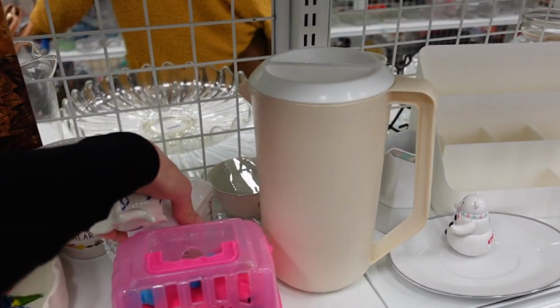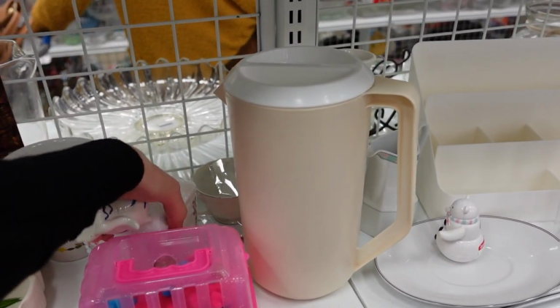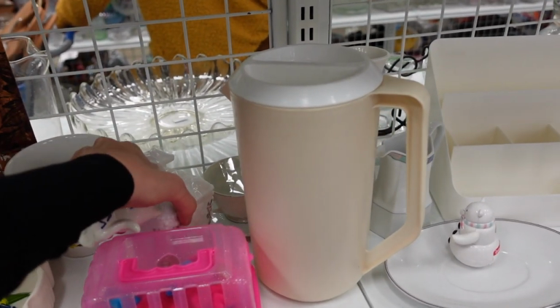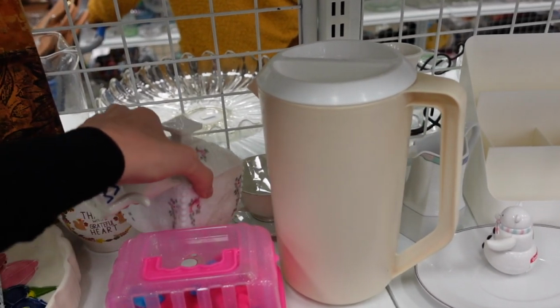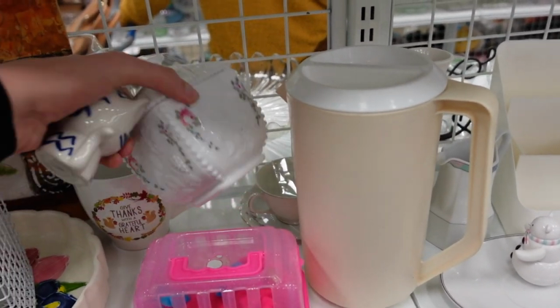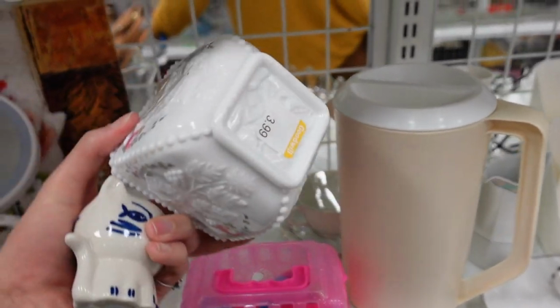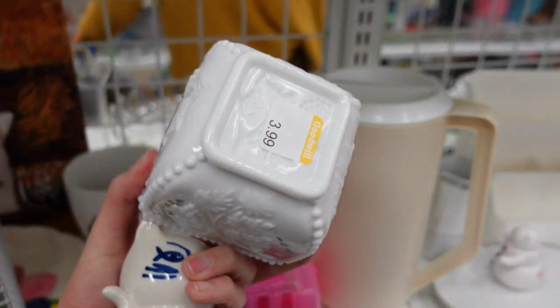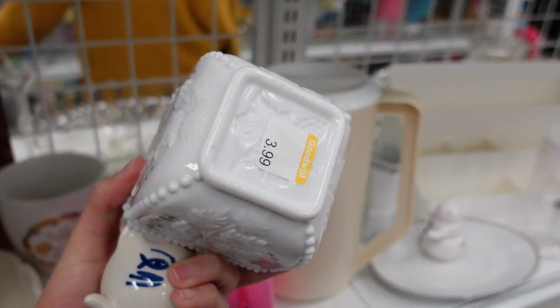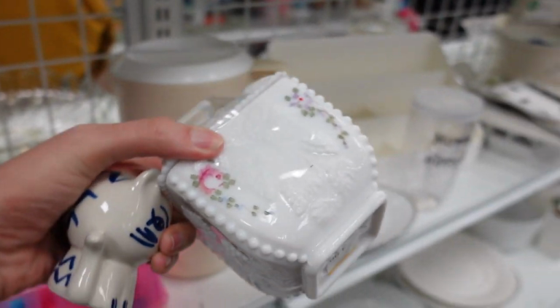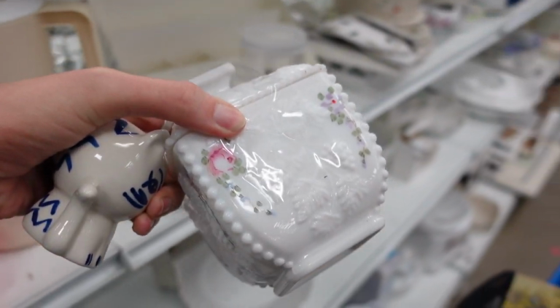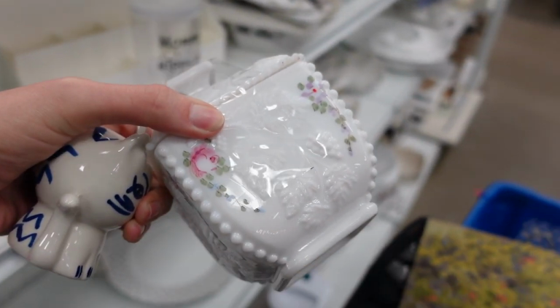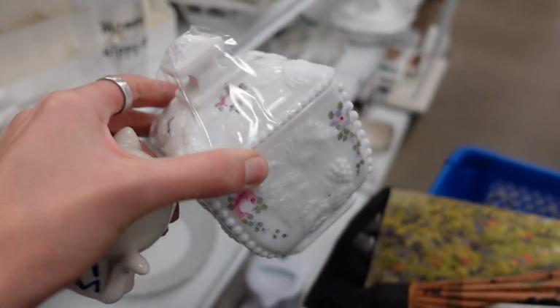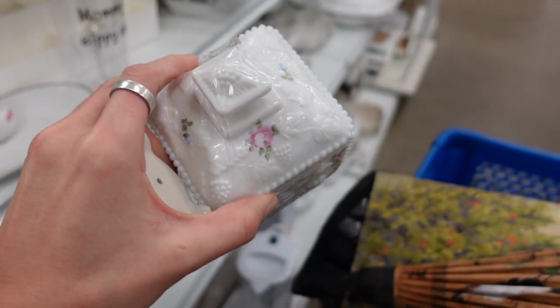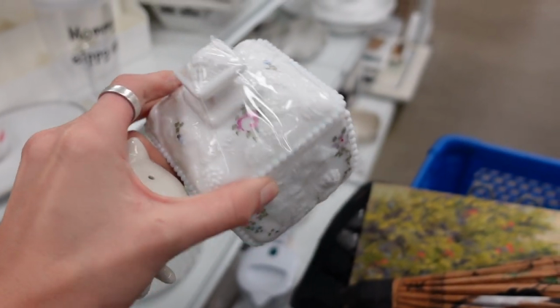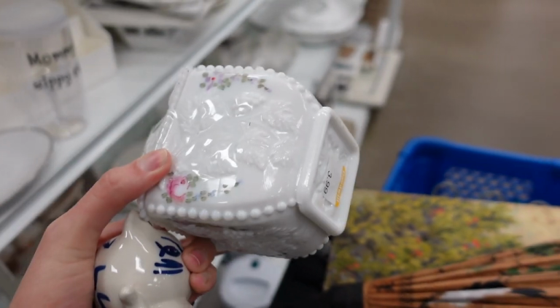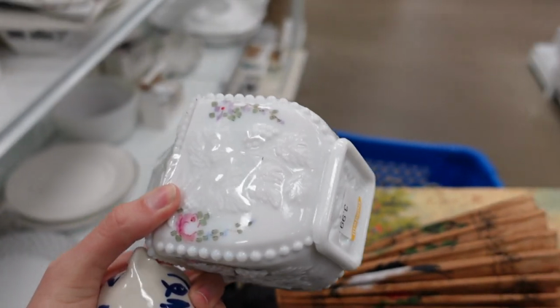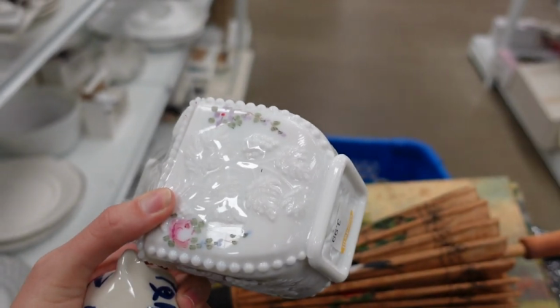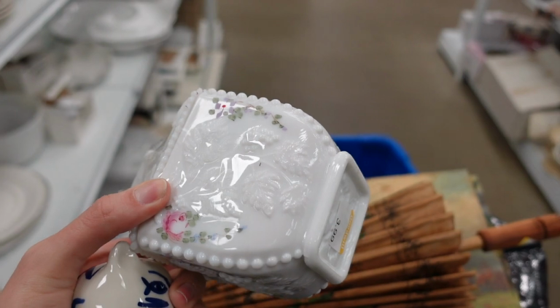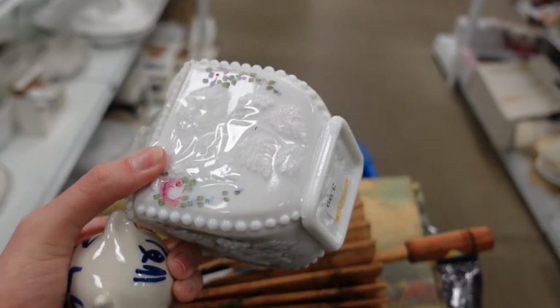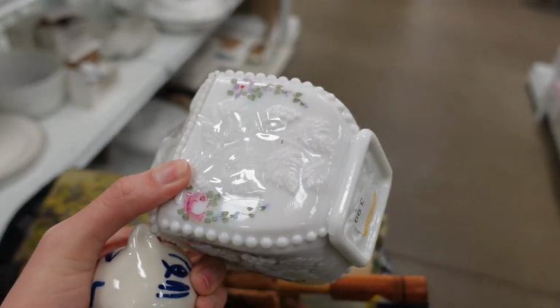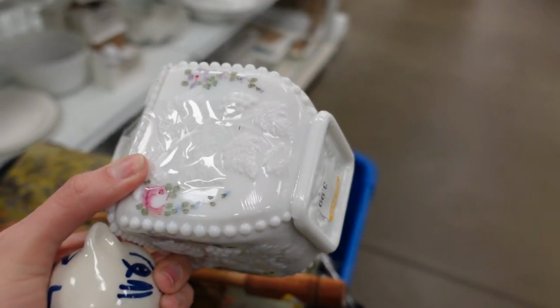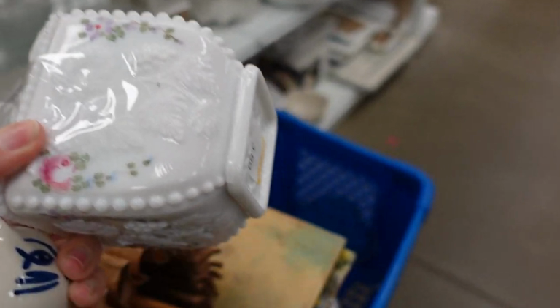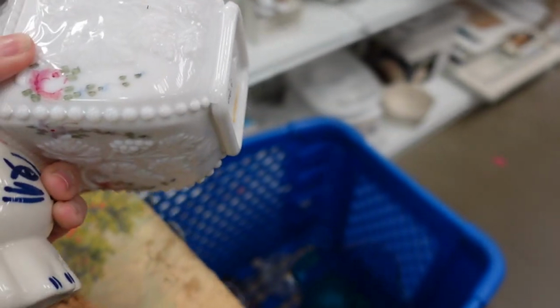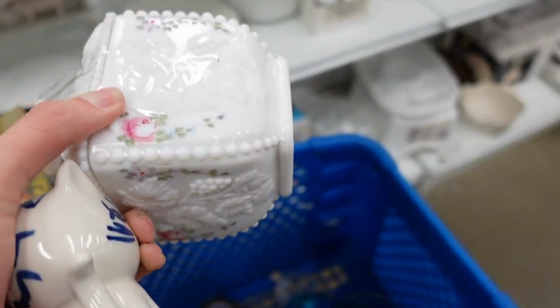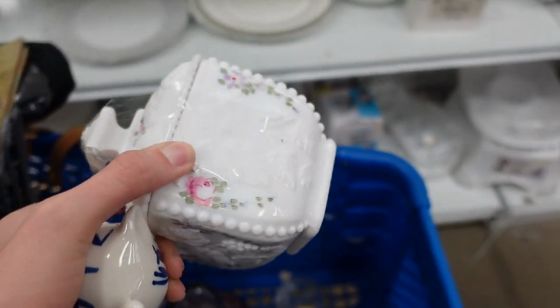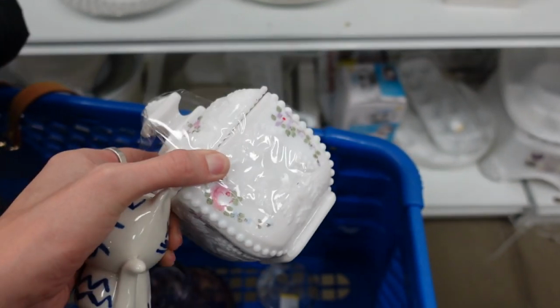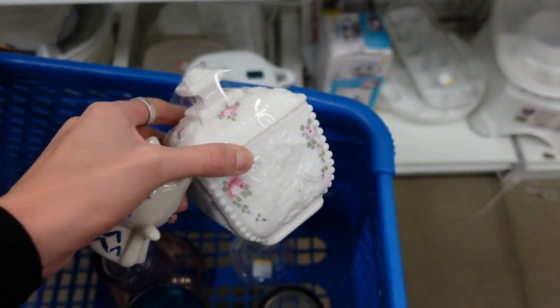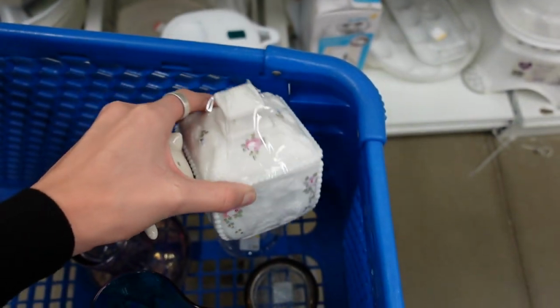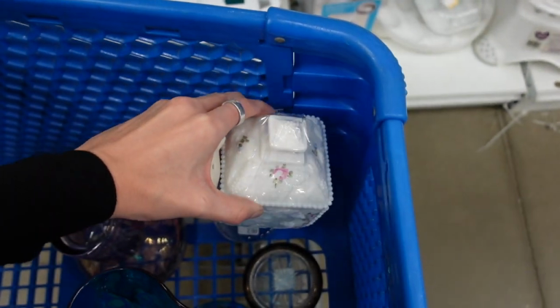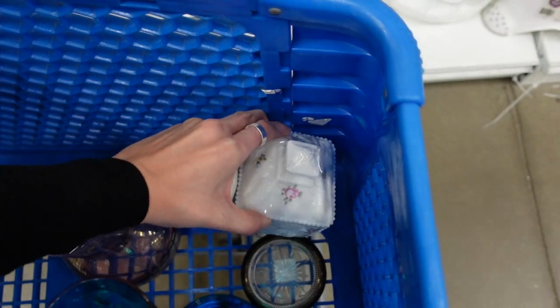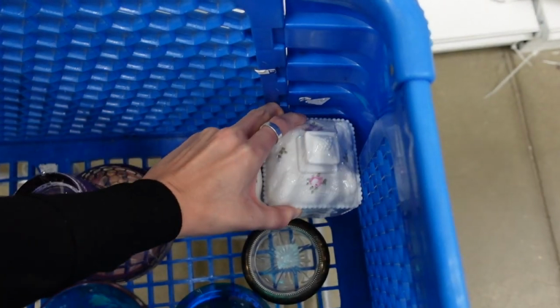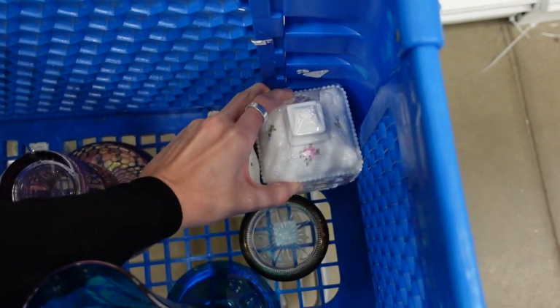This back here is a Westmoreland milk glass with hand-painted flowers on it. It was $3.99. I did grab this — I don't always grab them — but I felt like it was a pretty decent price.